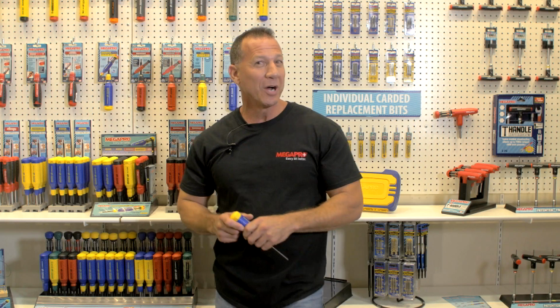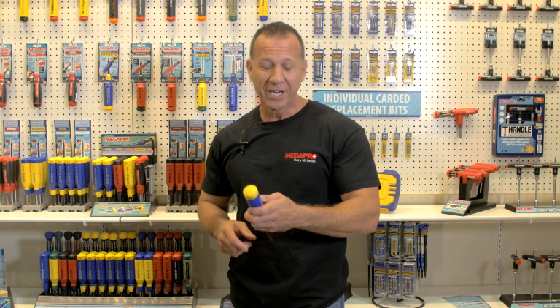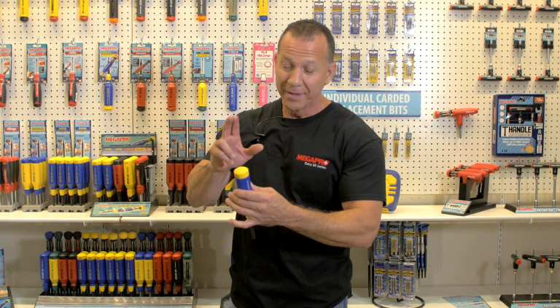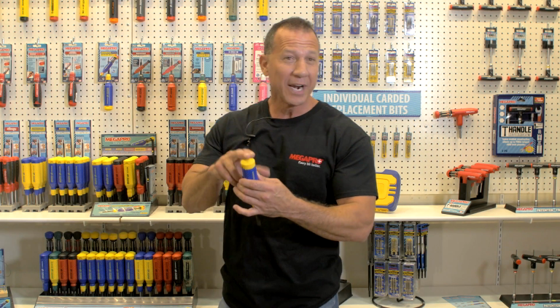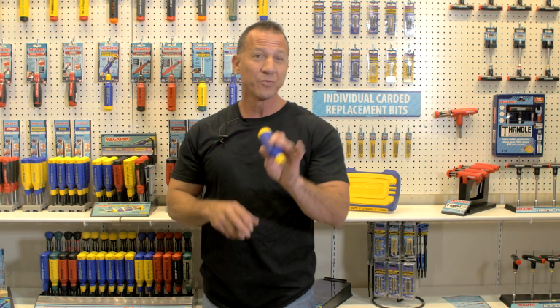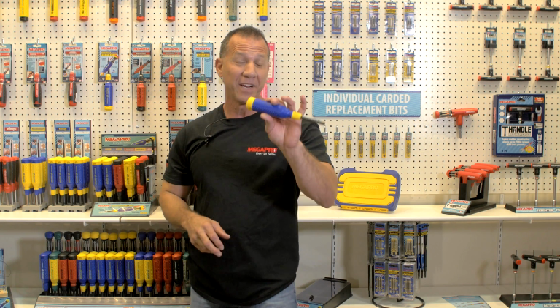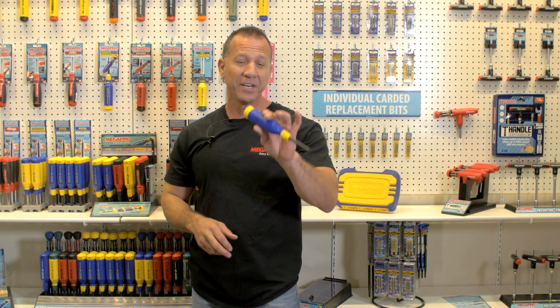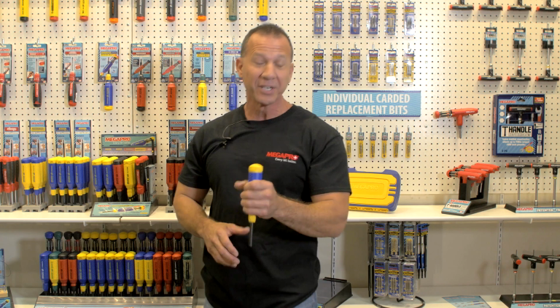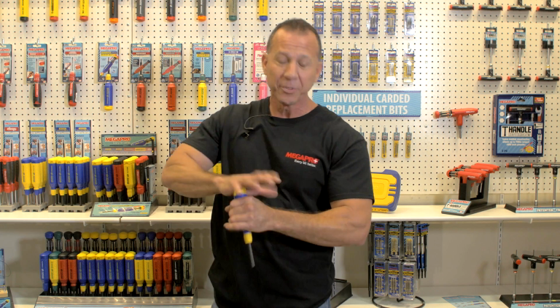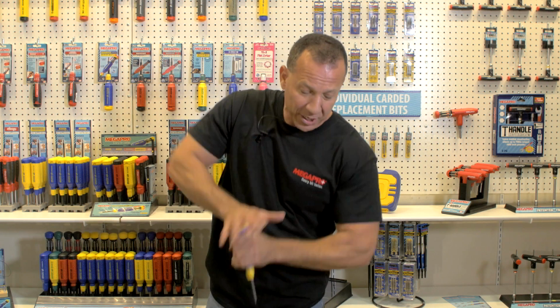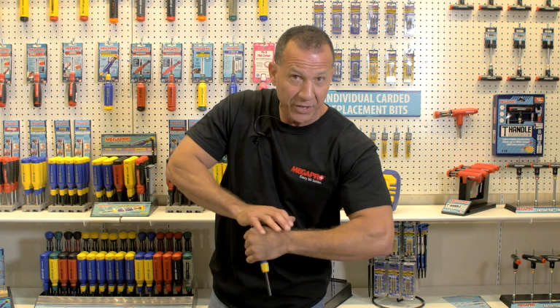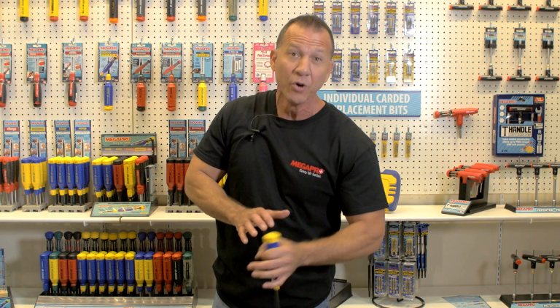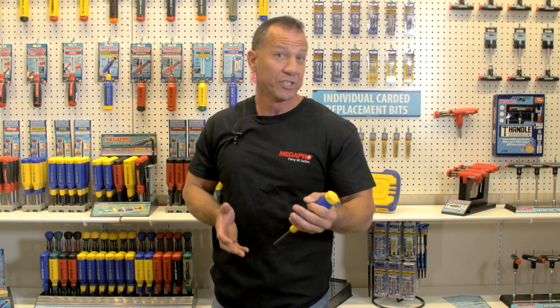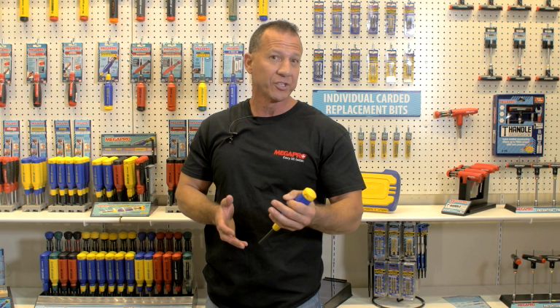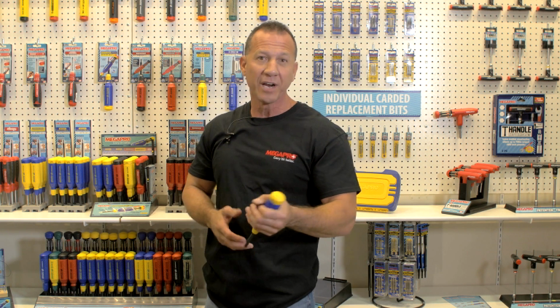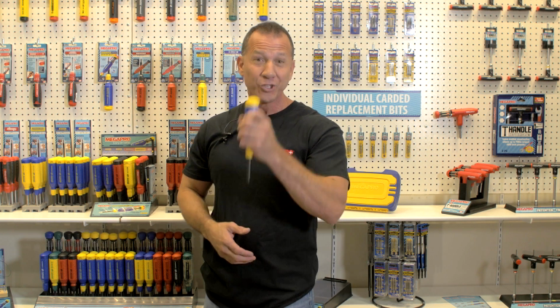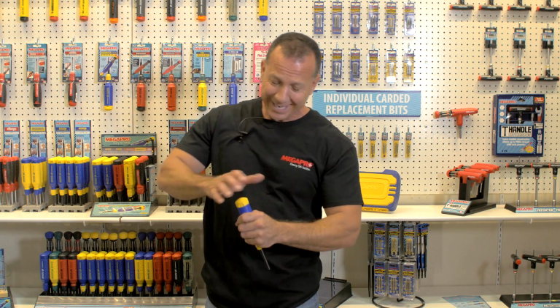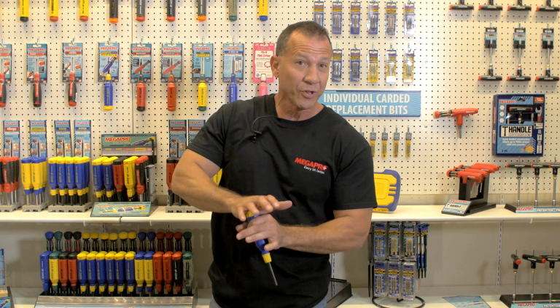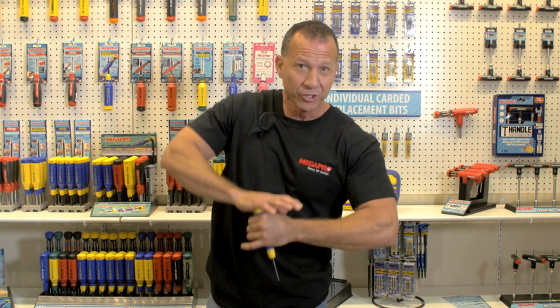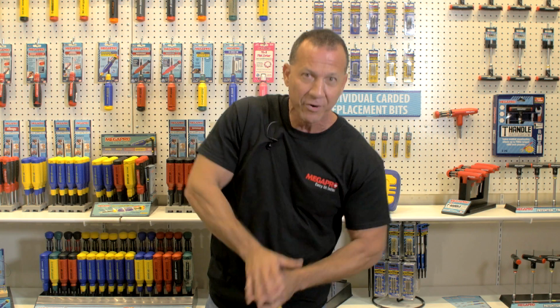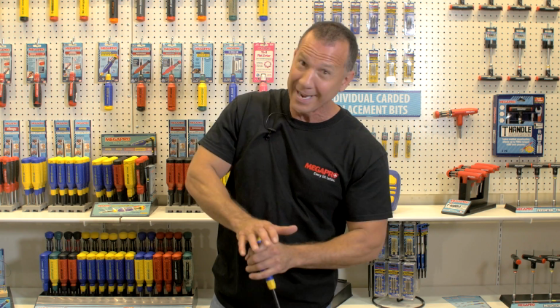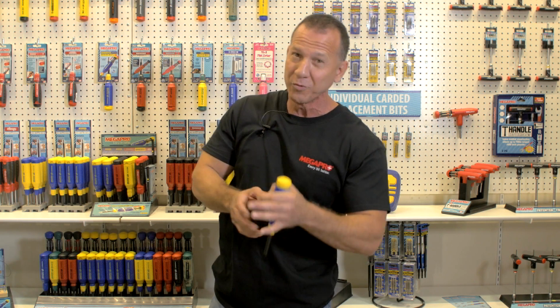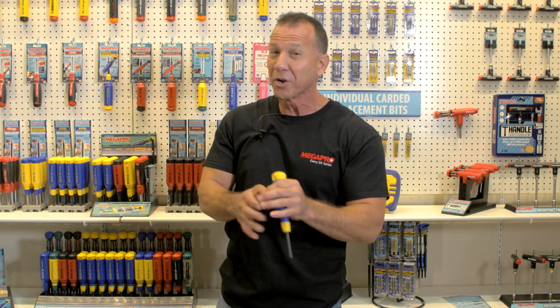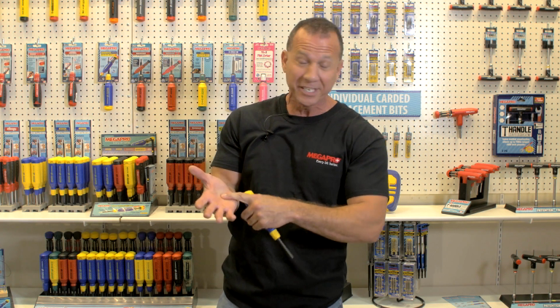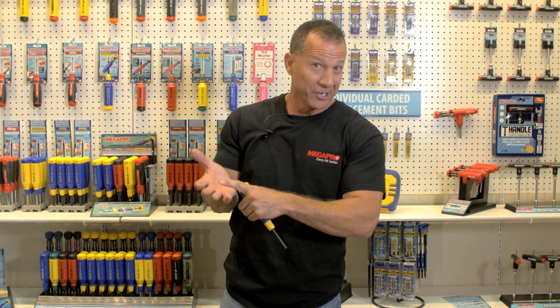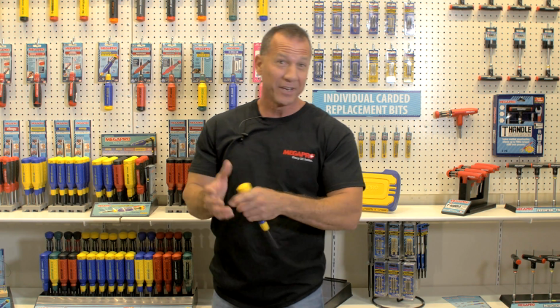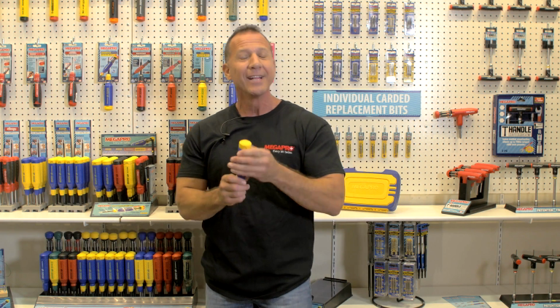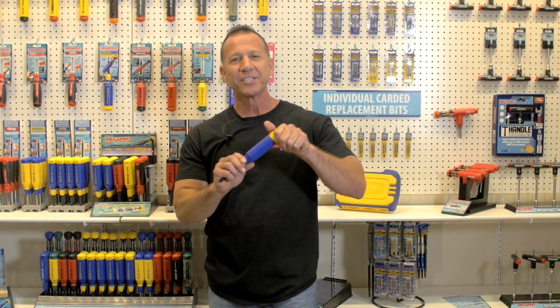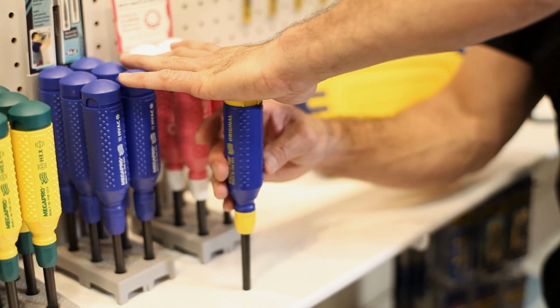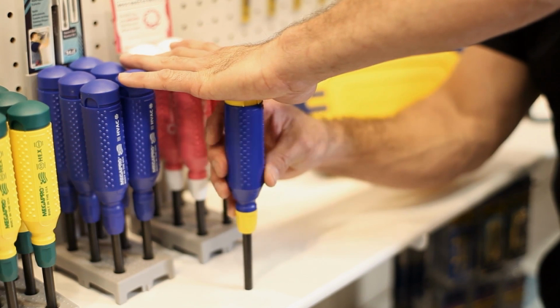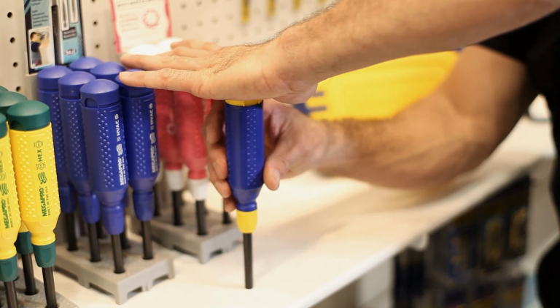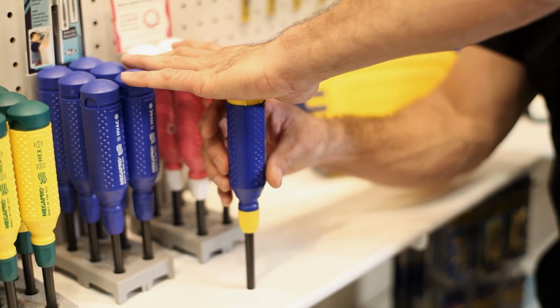Palm Saver Cap. This right here is one of my favorite features, because I like to put pressure on things when I'm using a regular screwdriver. Try taking this with a regular screwdriver and bind down on it — when you start twisting, you're going to feel it. This is real comfortable and it's really durable.